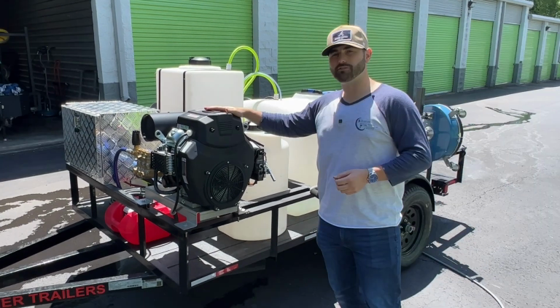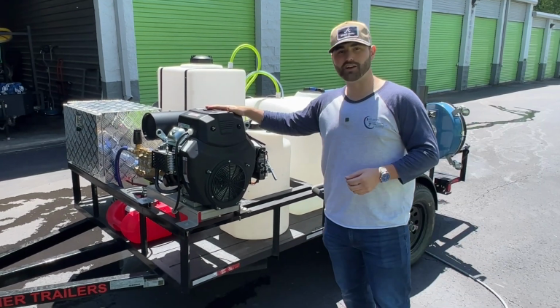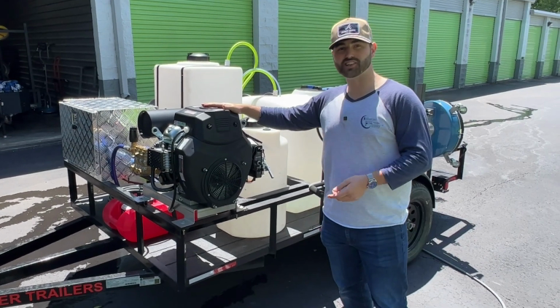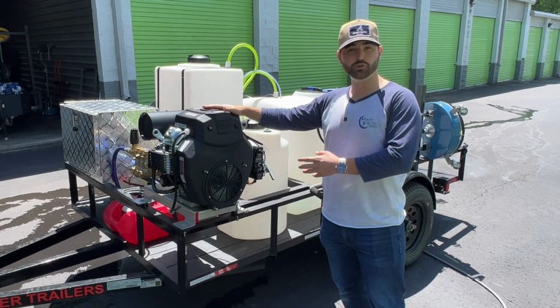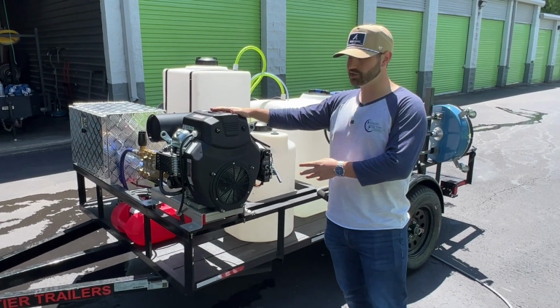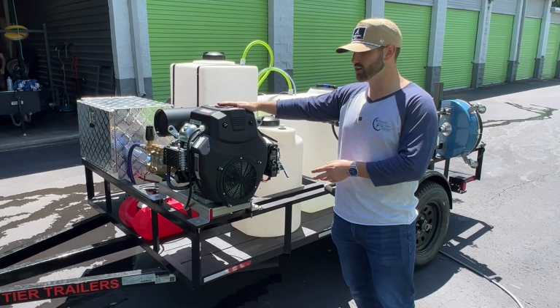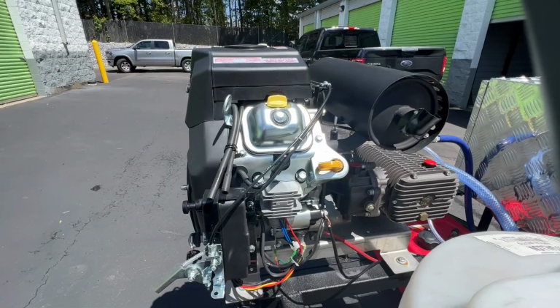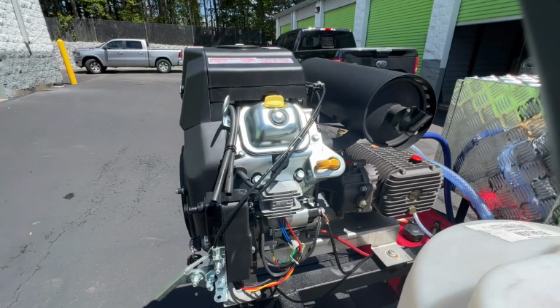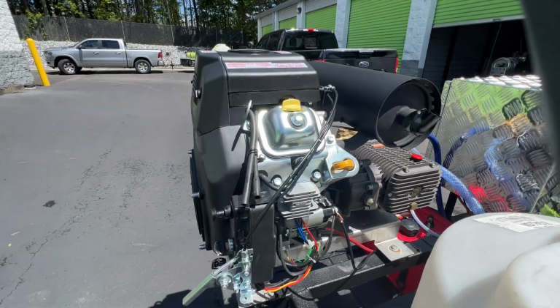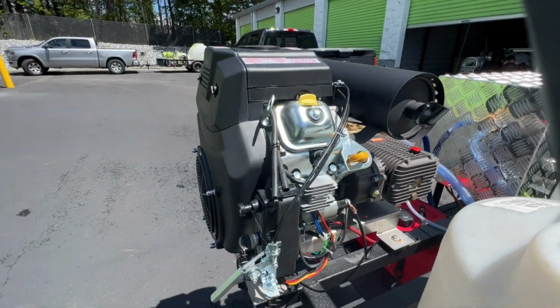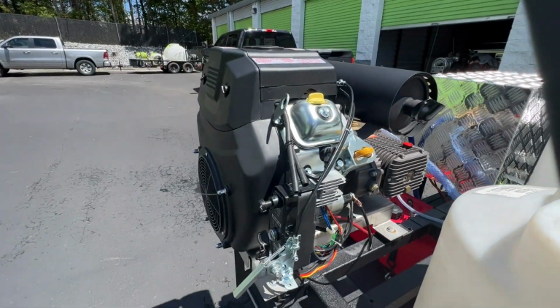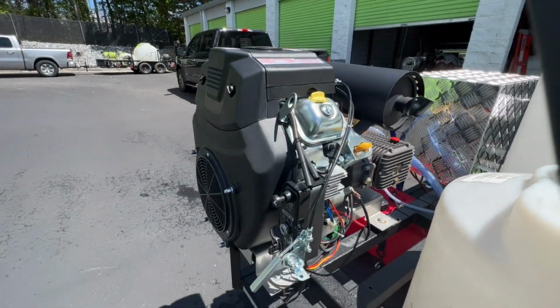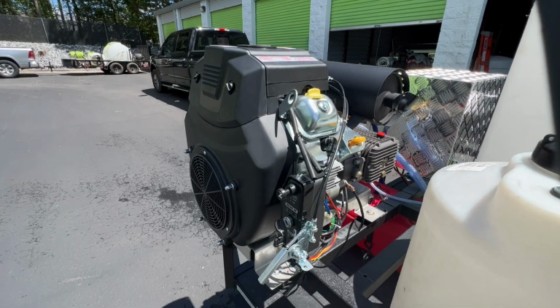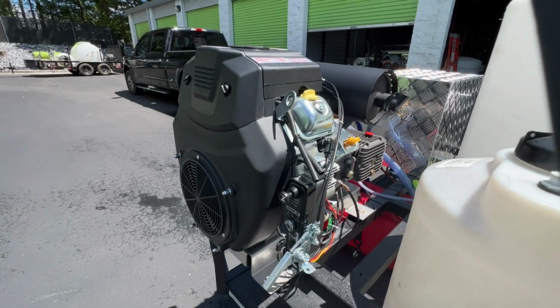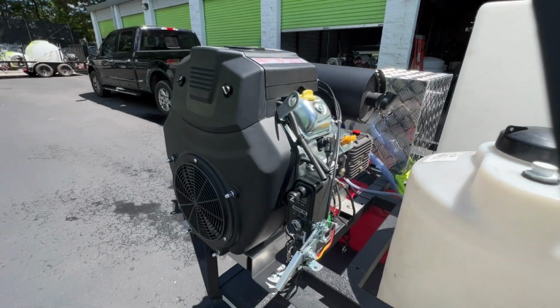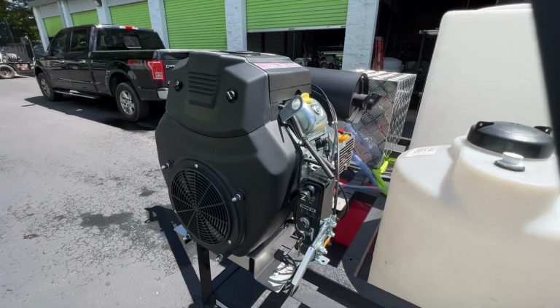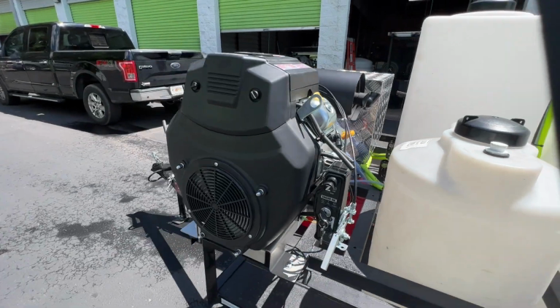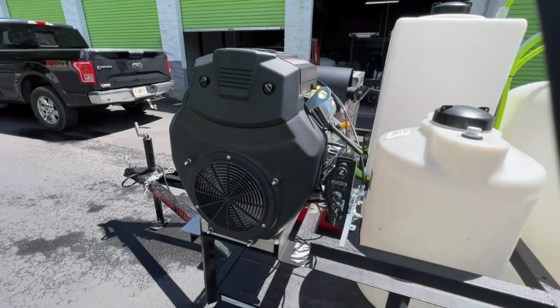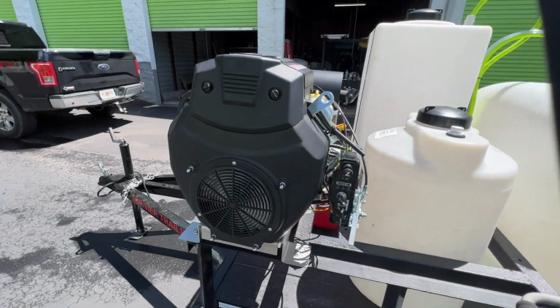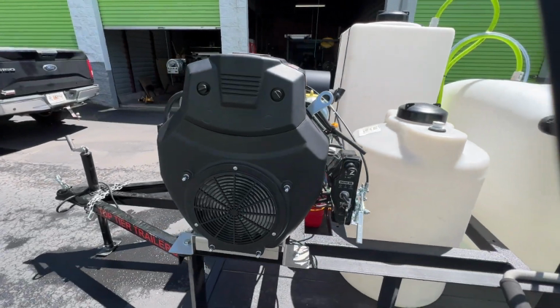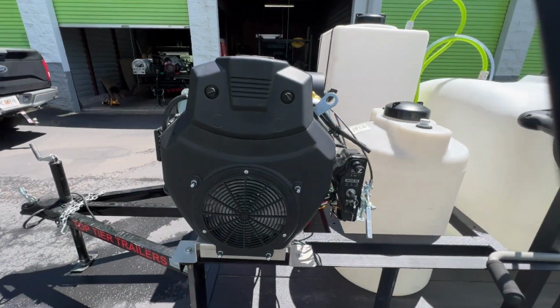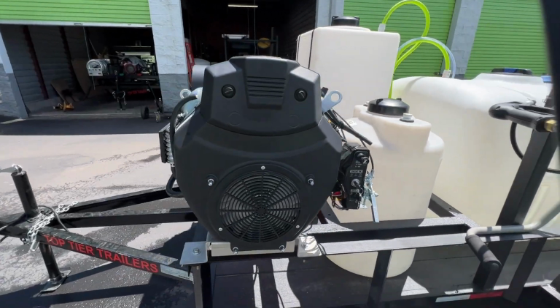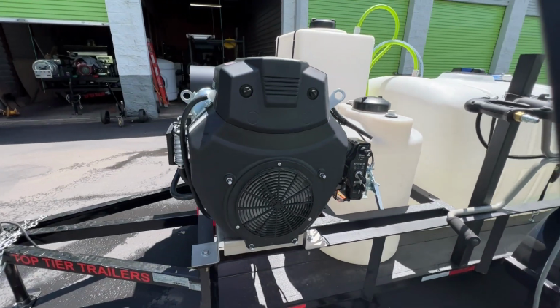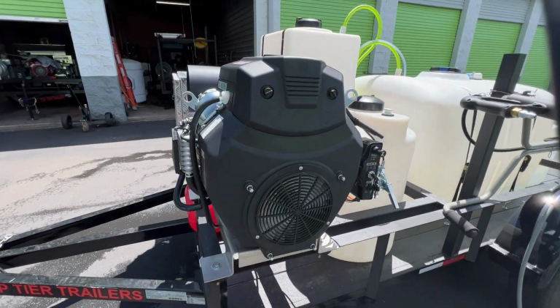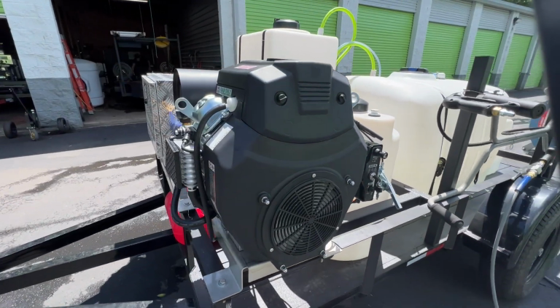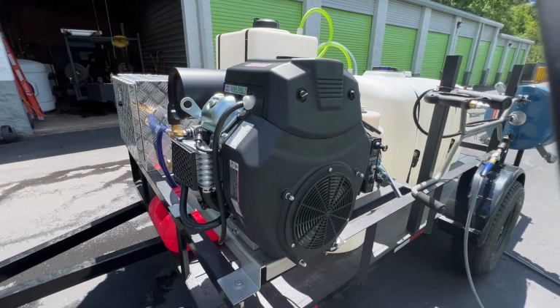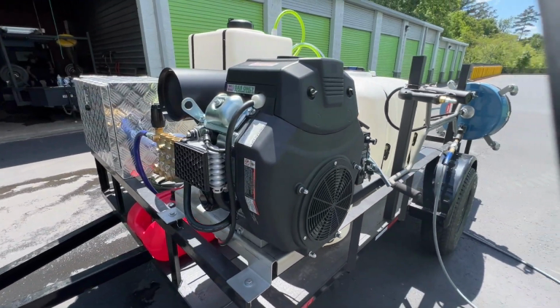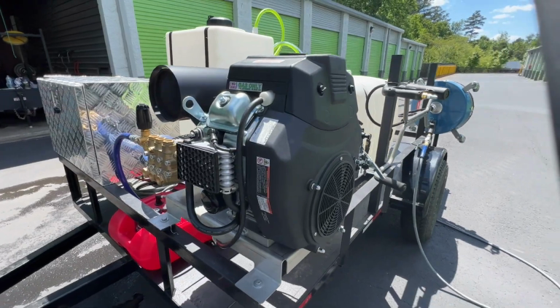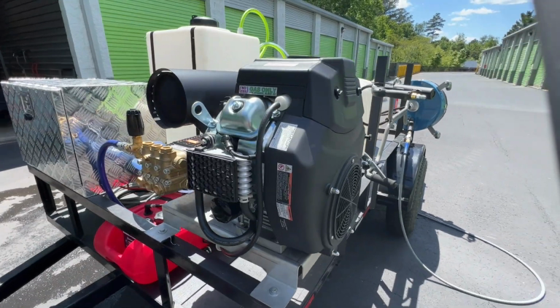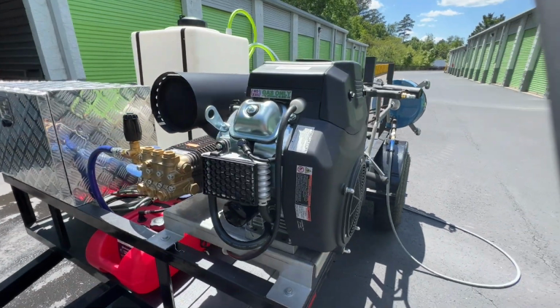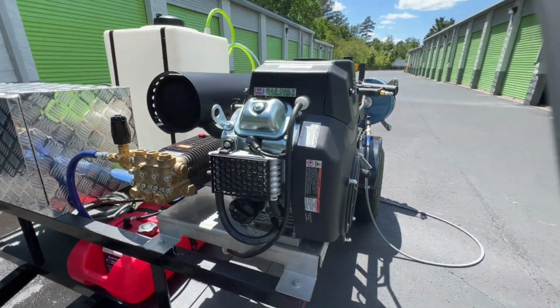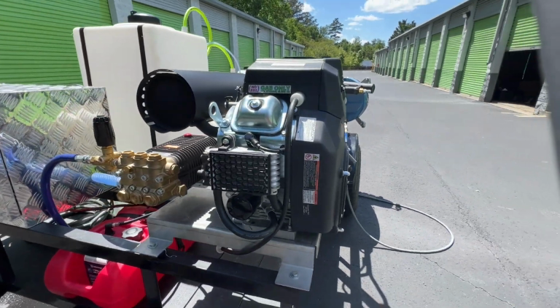First off, this is our new machine right here. It's an 8 gallon per minute, 3500 PSI, gear driven pressure washer. It is great for flat work and great for cleaning houses as well. Turn key system on that.